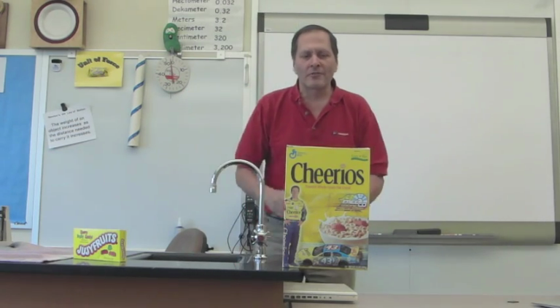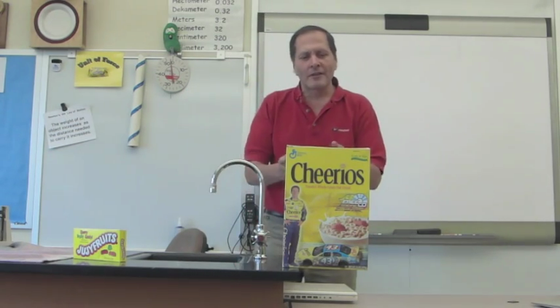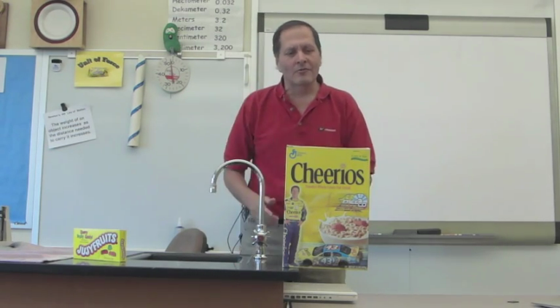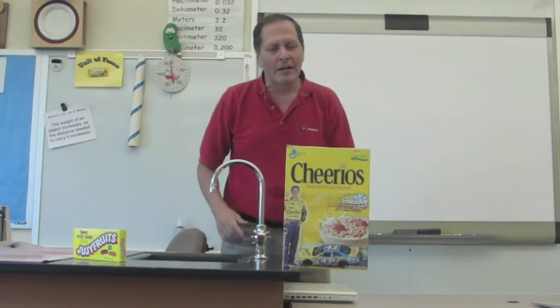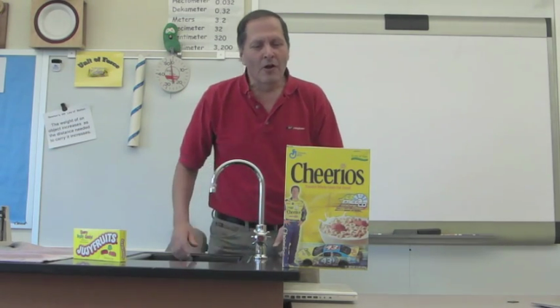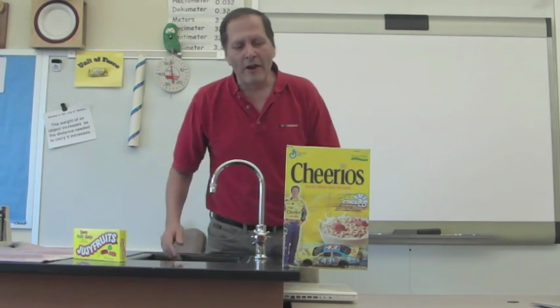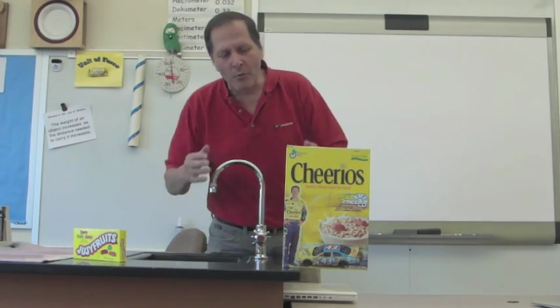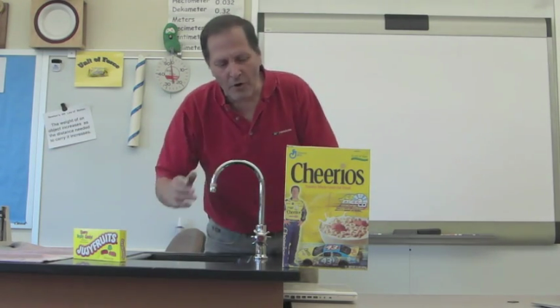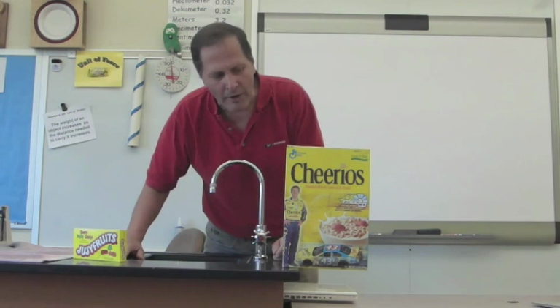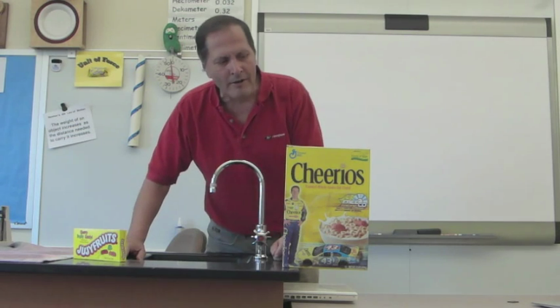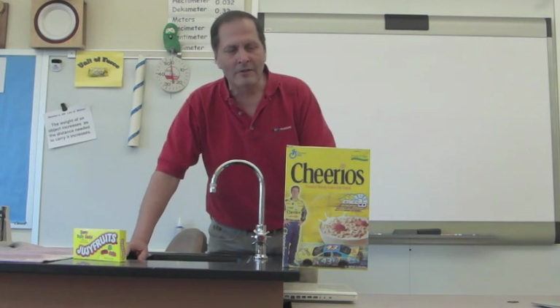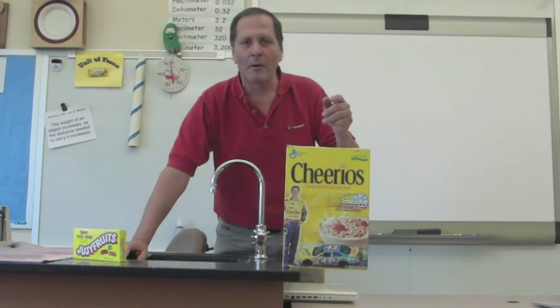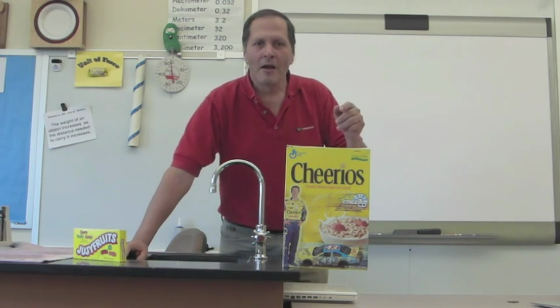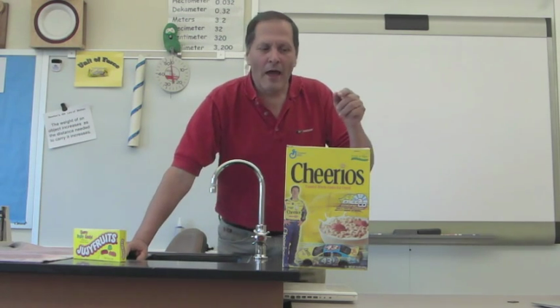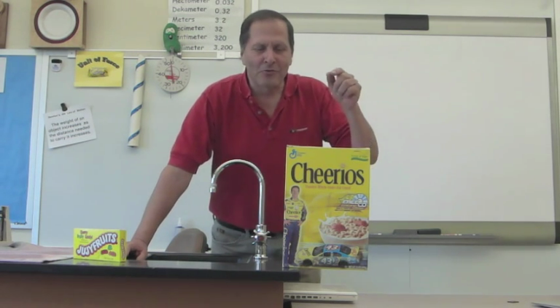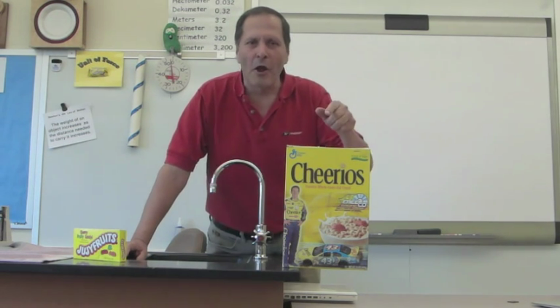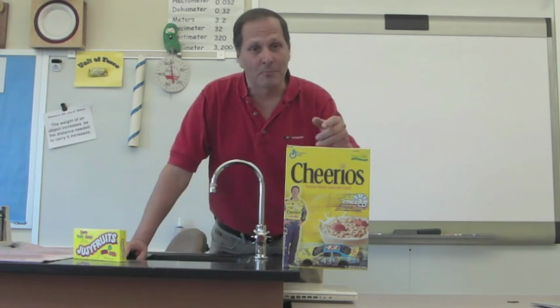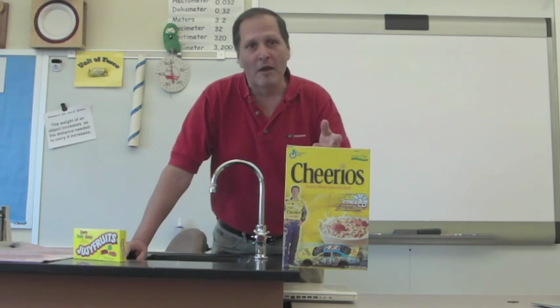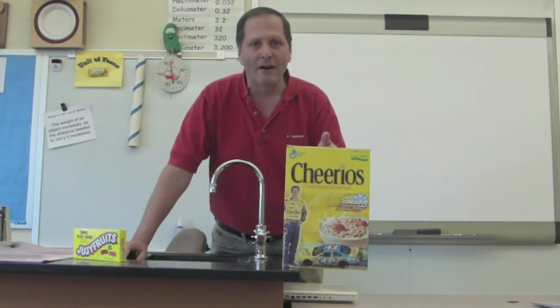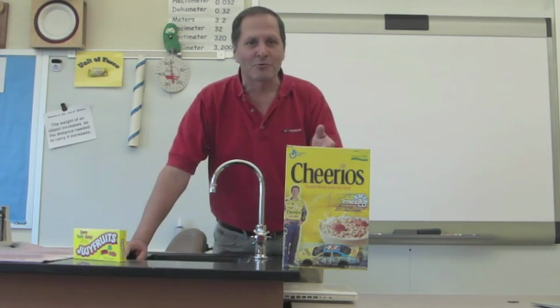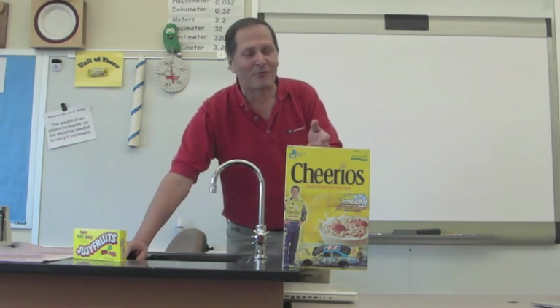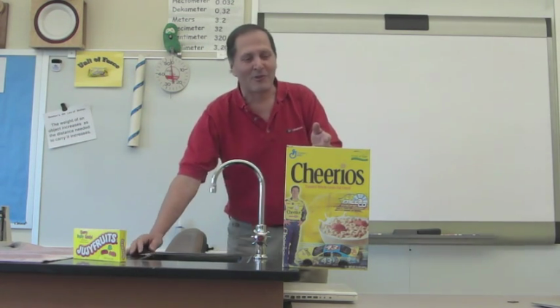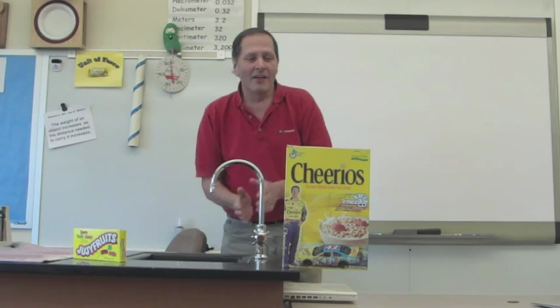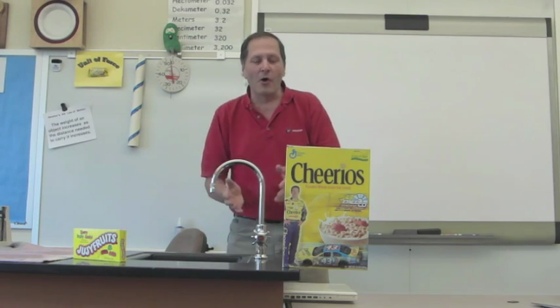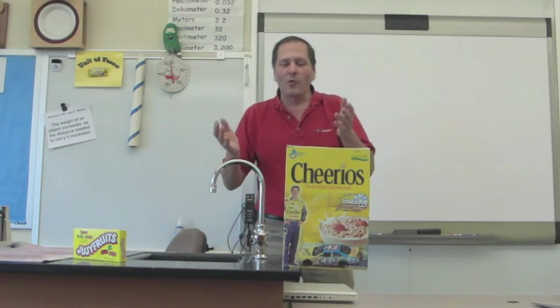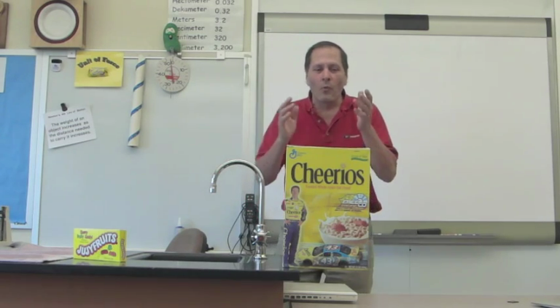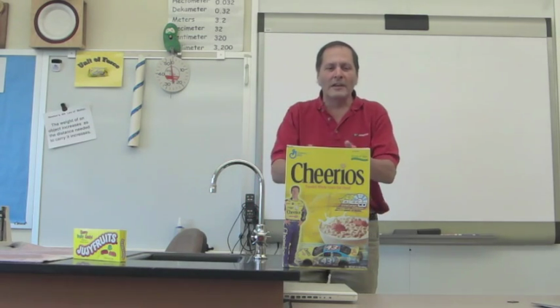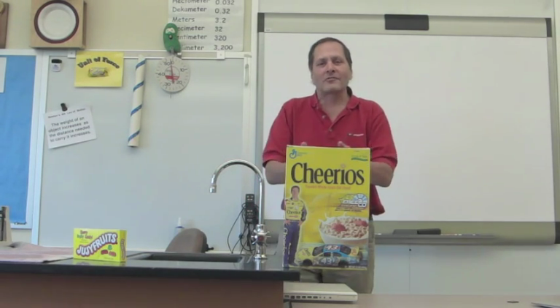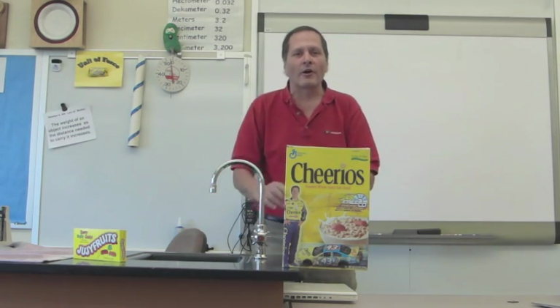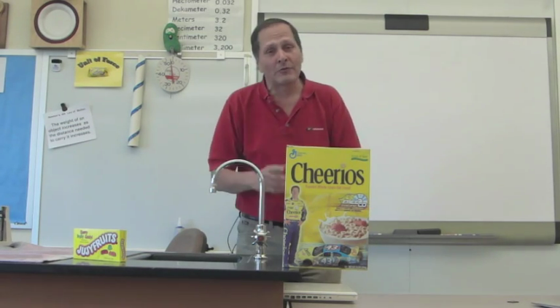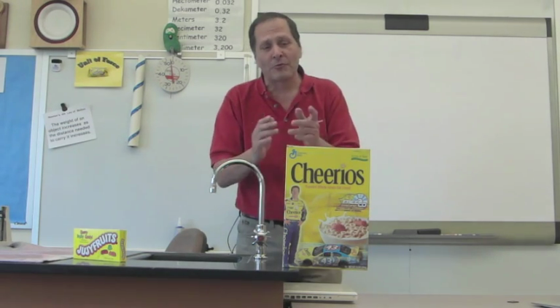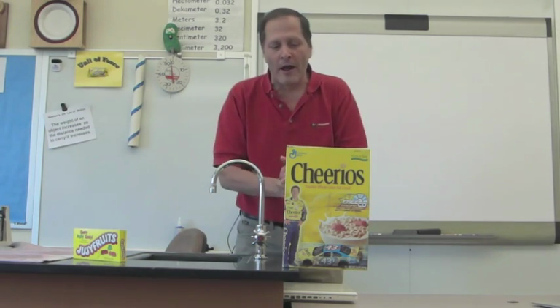When I show this to the kids, they'll ask me what's going on. Well, I tell them that Cheerios is part of a balanced breakfast. So, what is actually going on? That's what I want you to figure out.